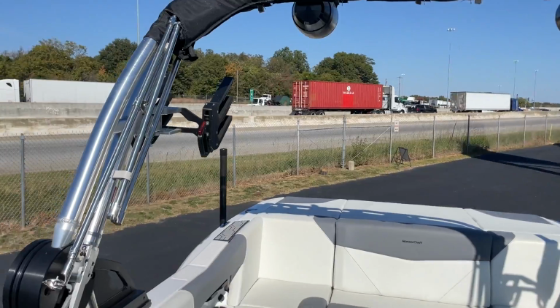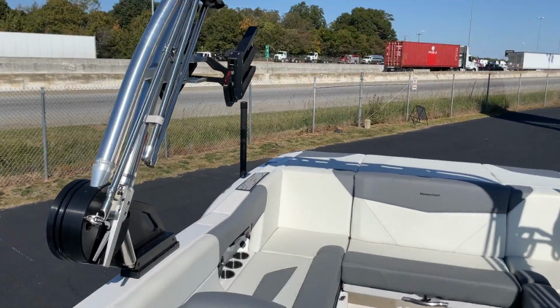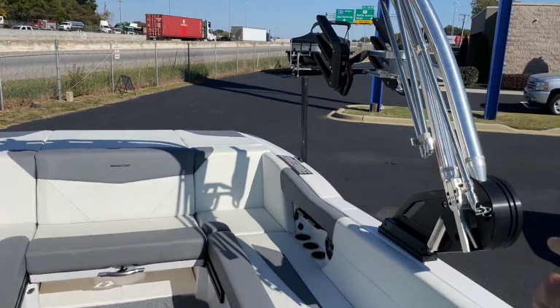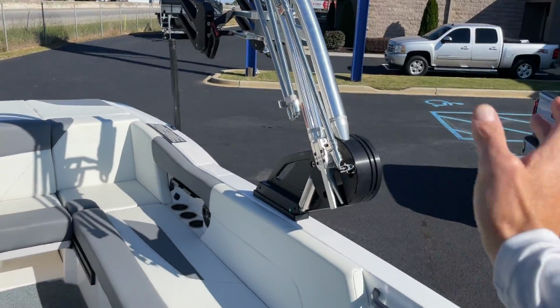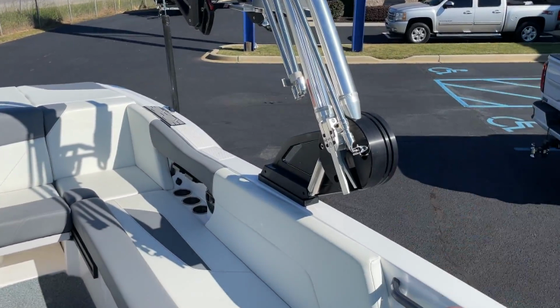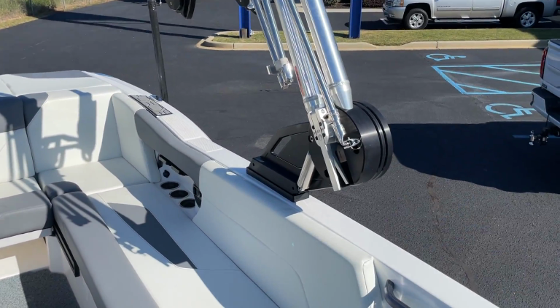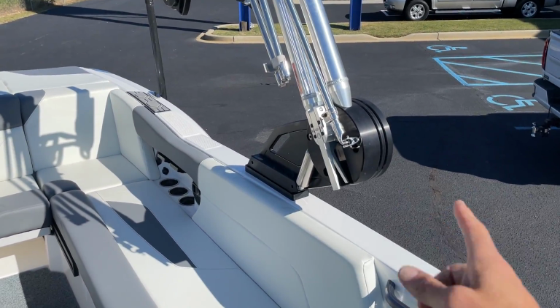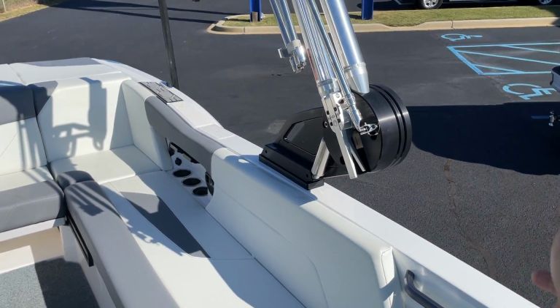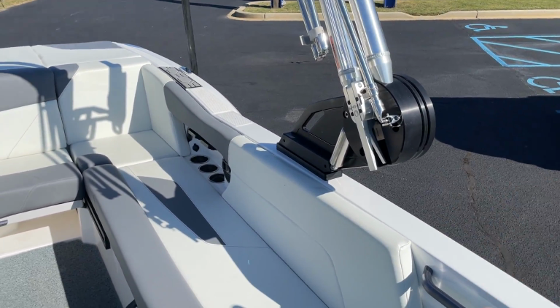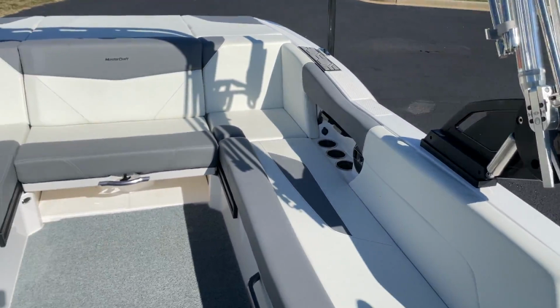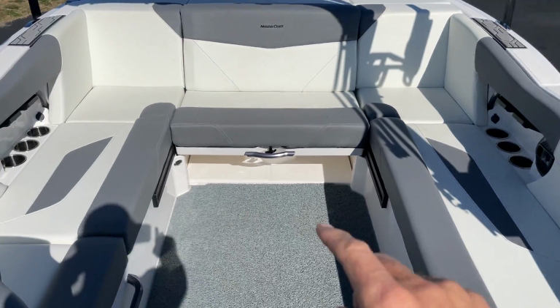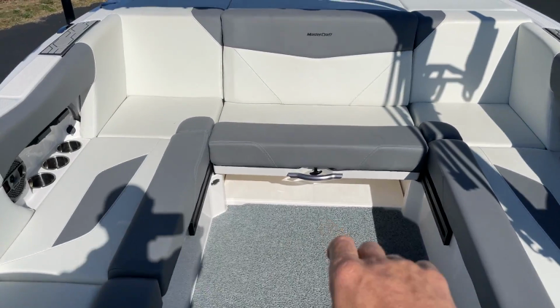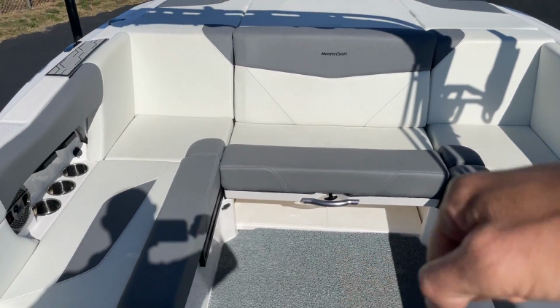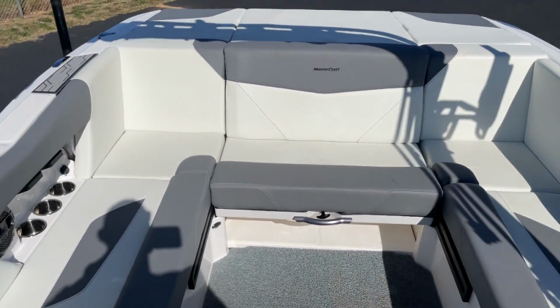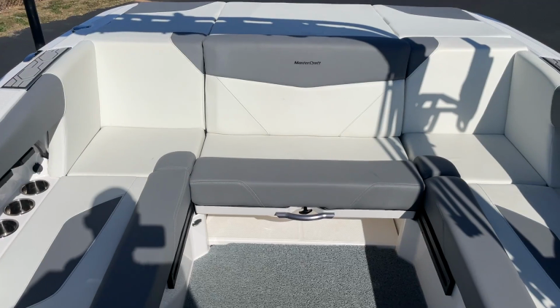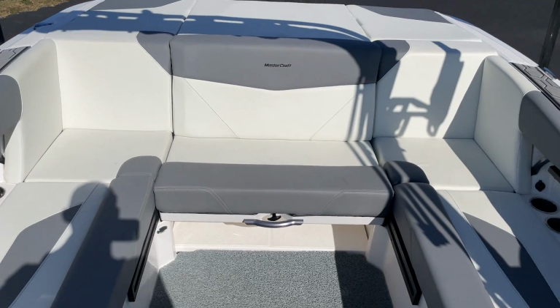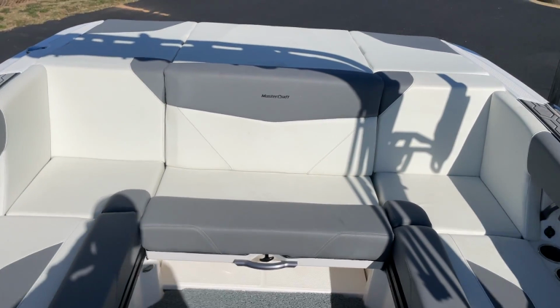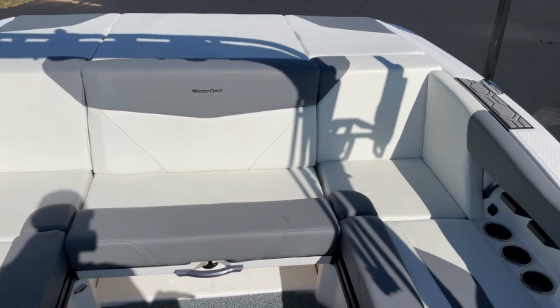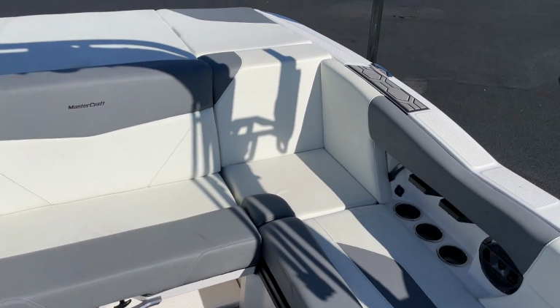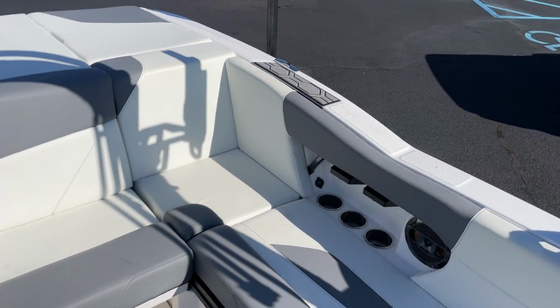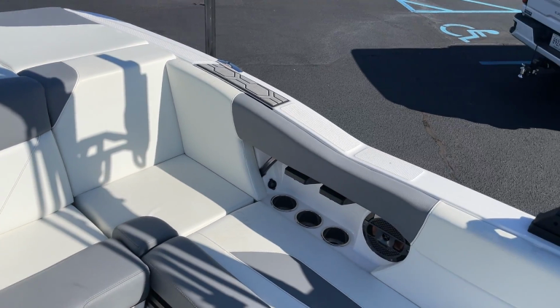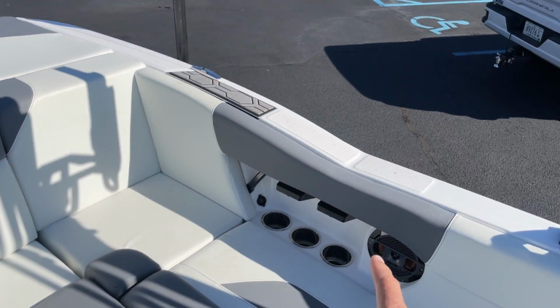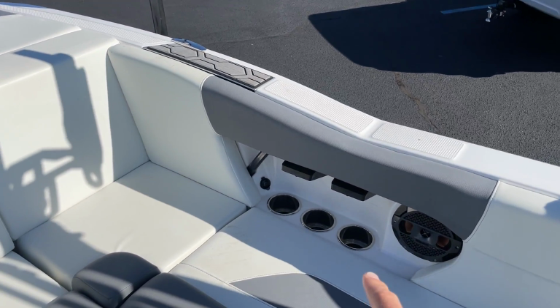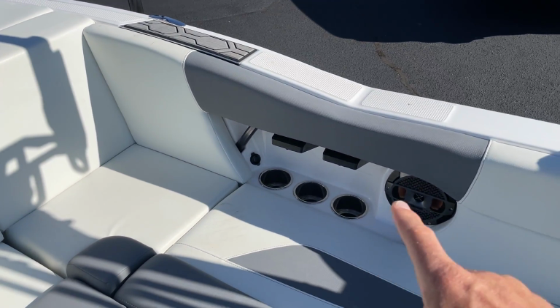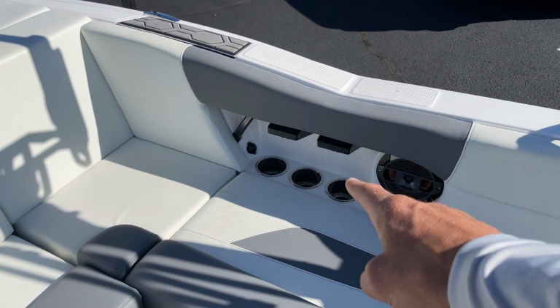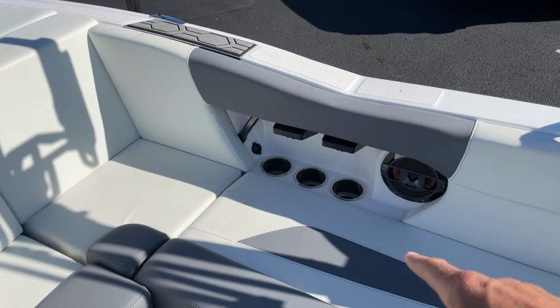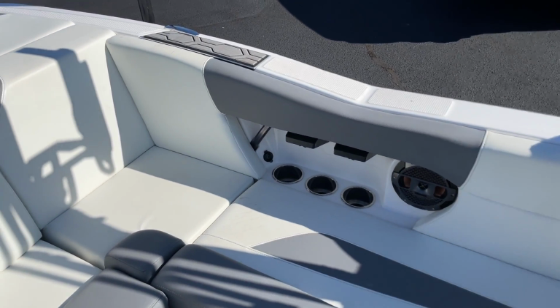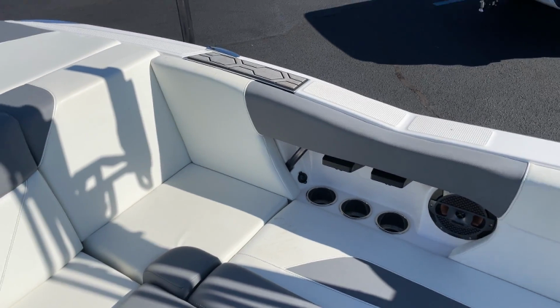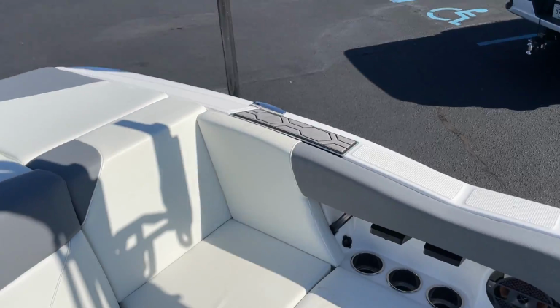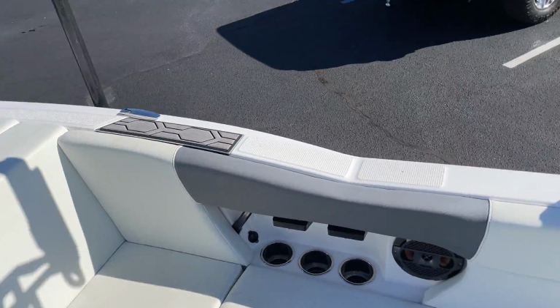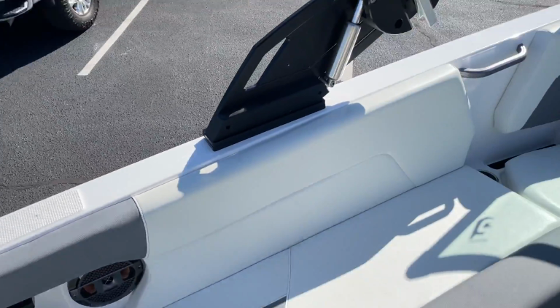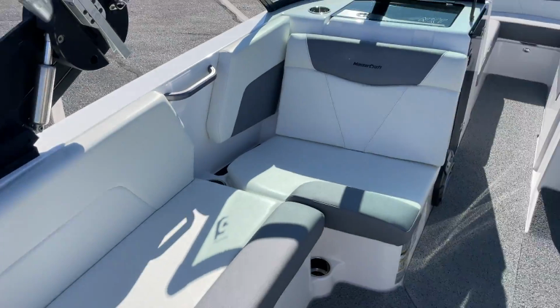It does have the easy flip-down tower, just release the flaps. It has the rear flip couch seat. It does have the pro ballast in it, cell phone cup holders, and decadence flooring.